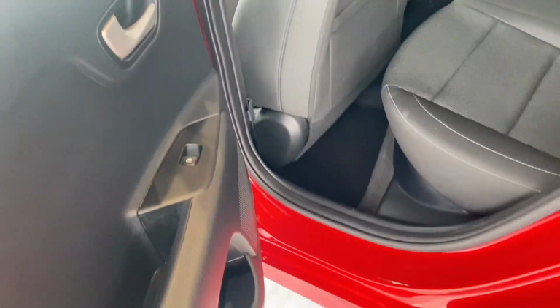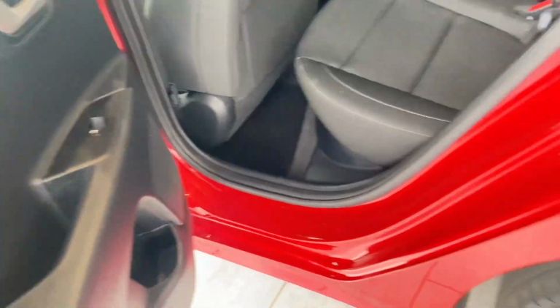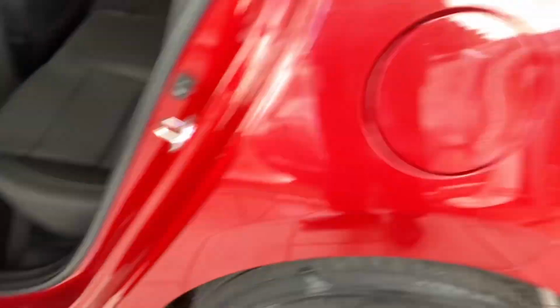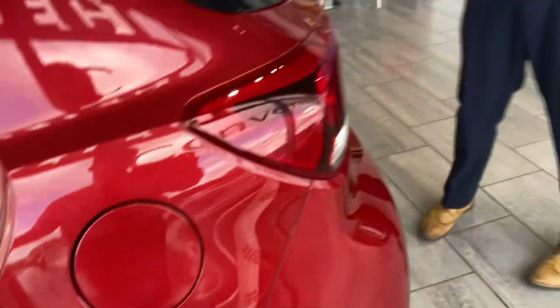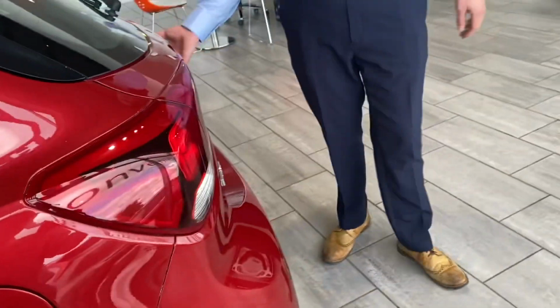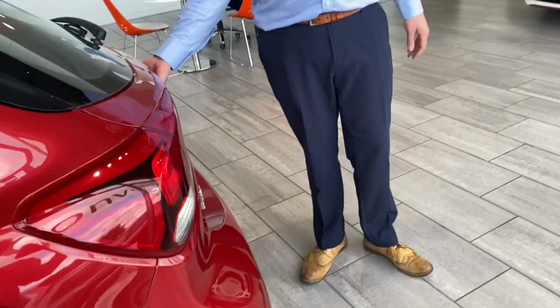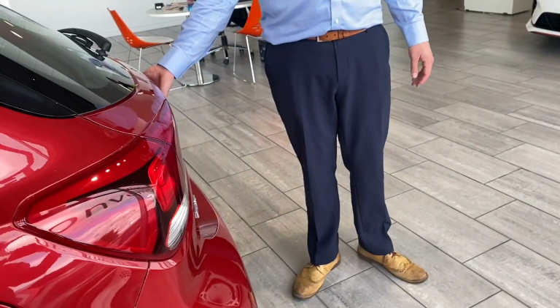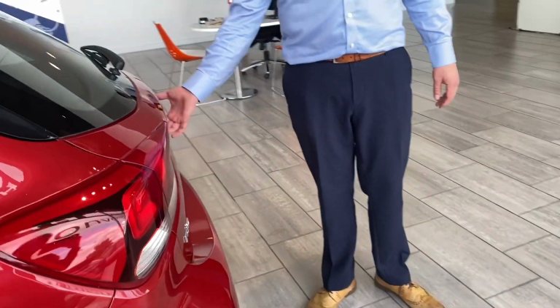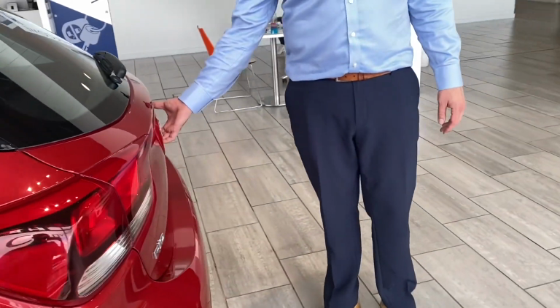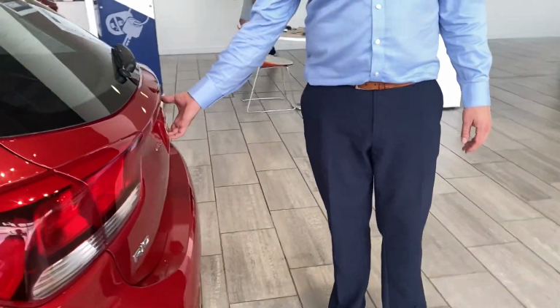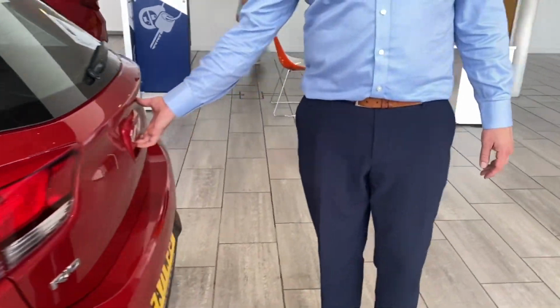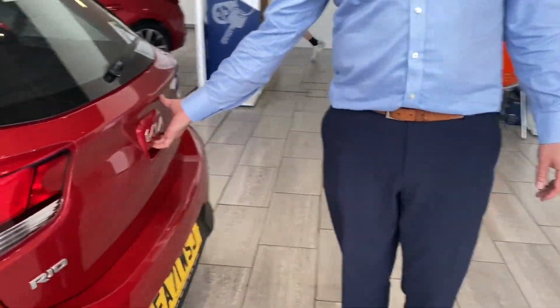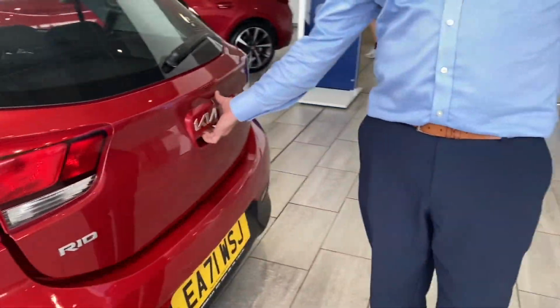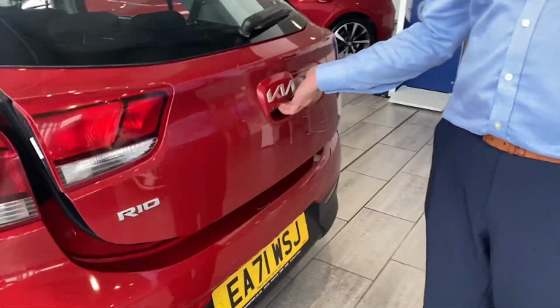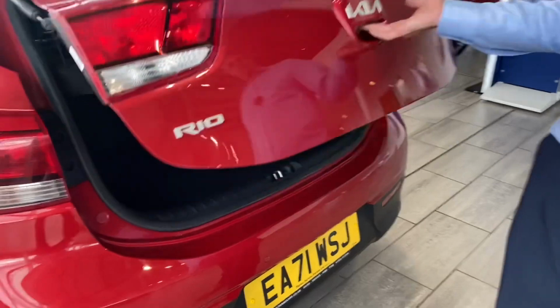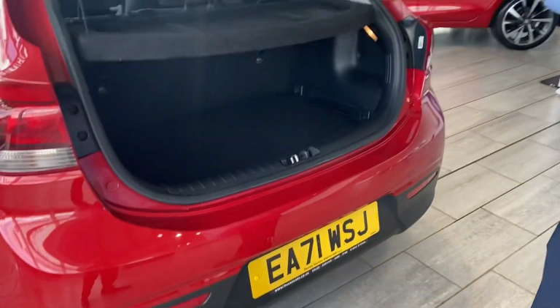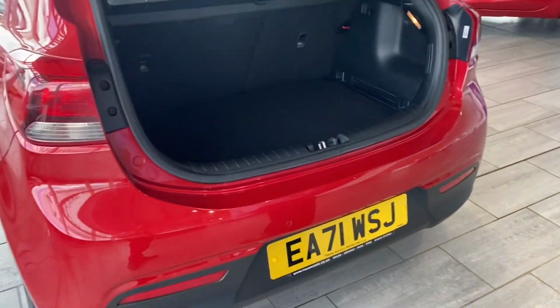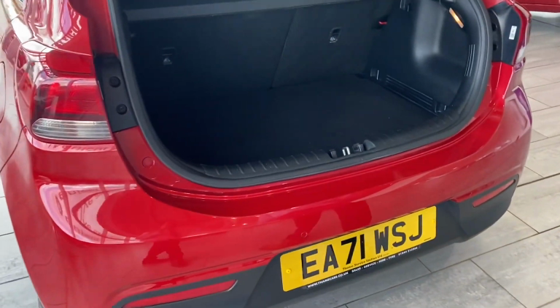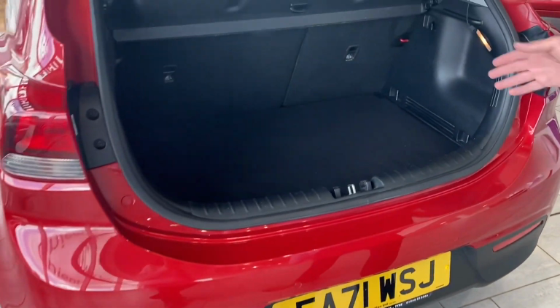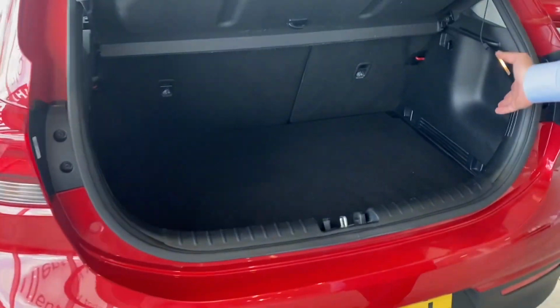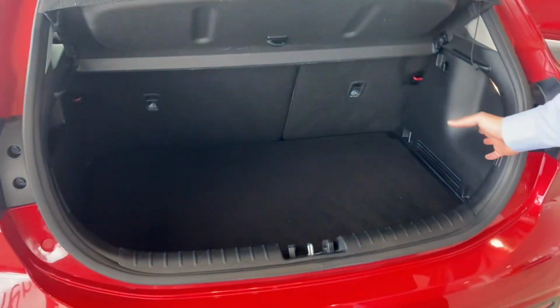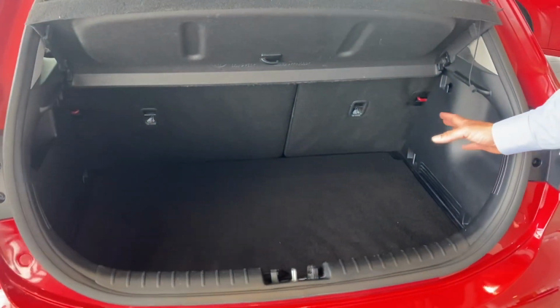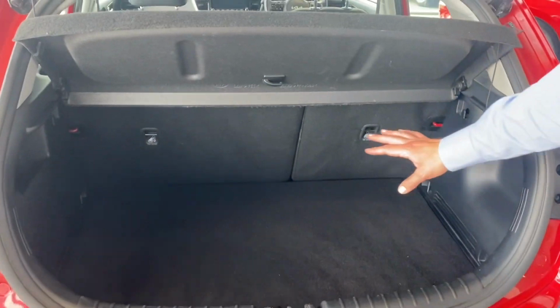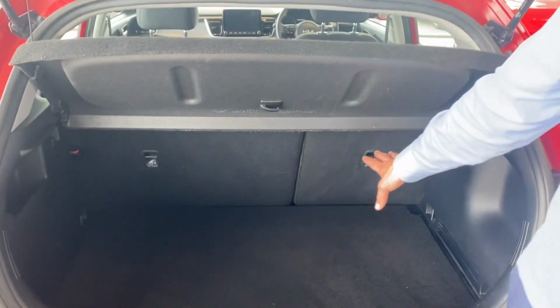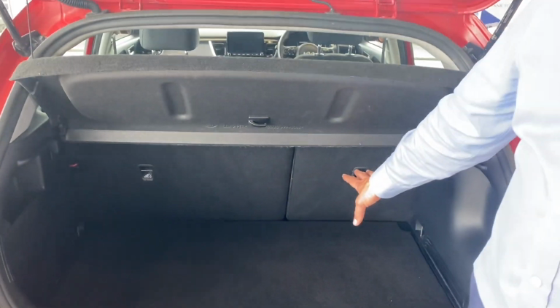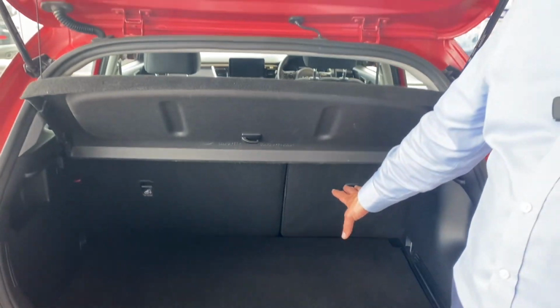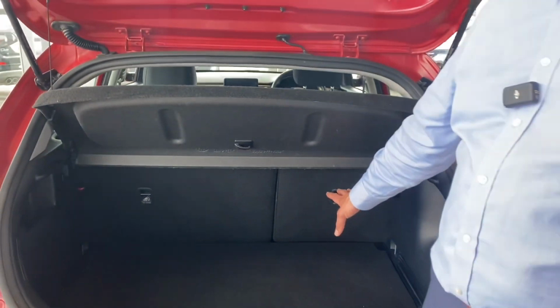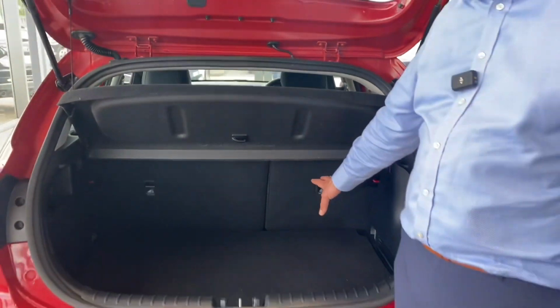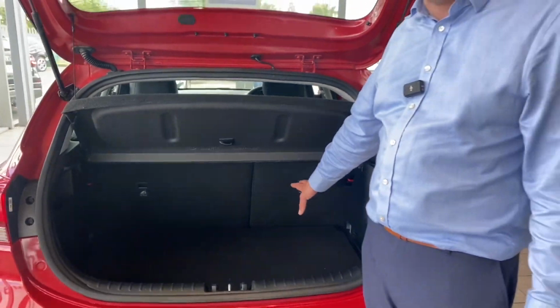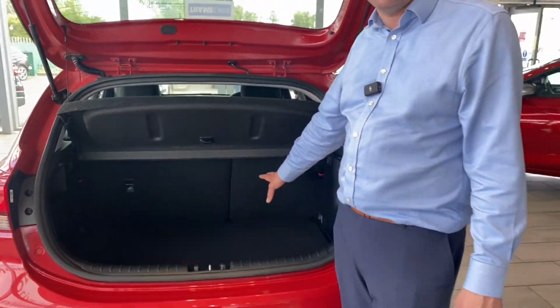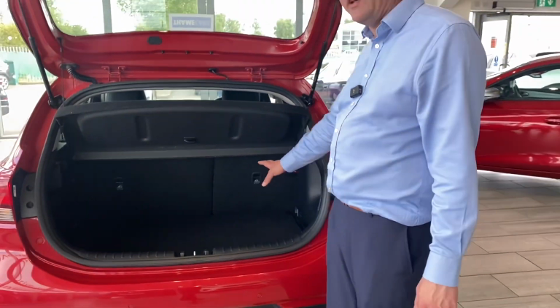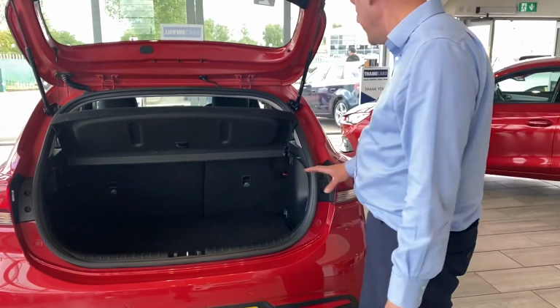Parking is a doddle in the Kia because it comes with a rear camera and rear parking sensors, so it's nice and easy for you to park. It also comes with a decent-sized boot and folding rear seats to give you a bit of extra space when you need it.